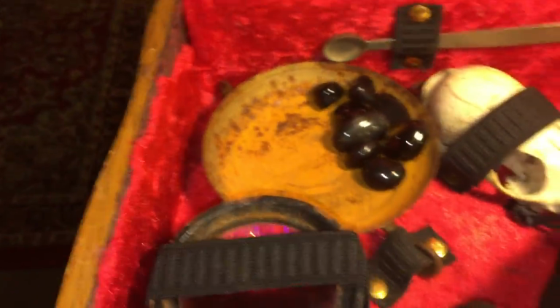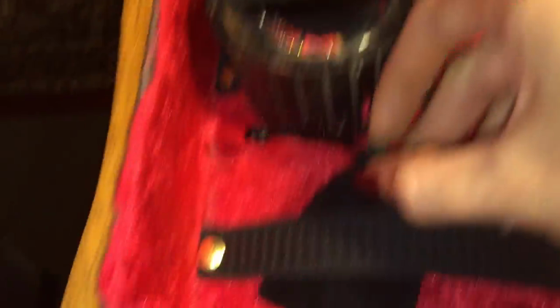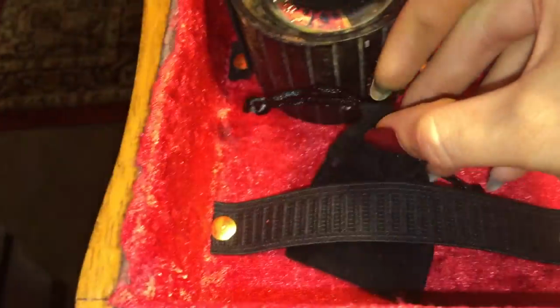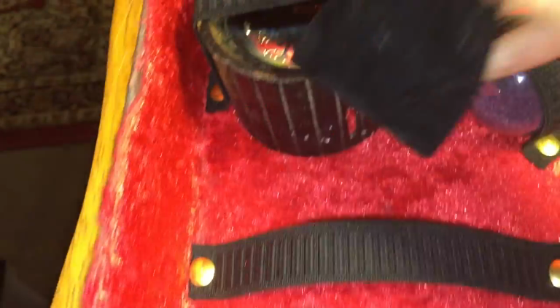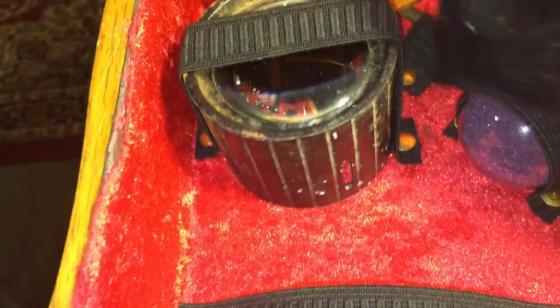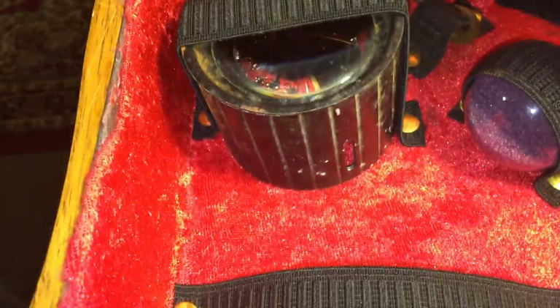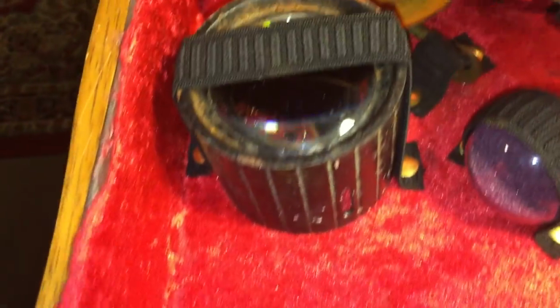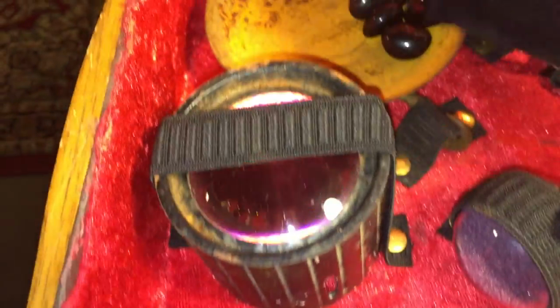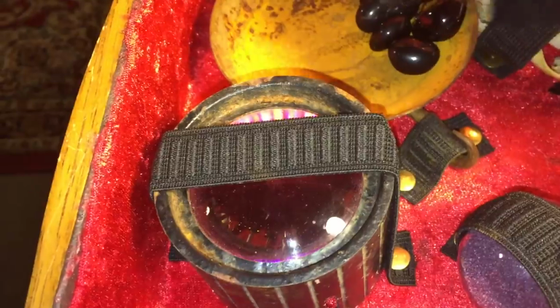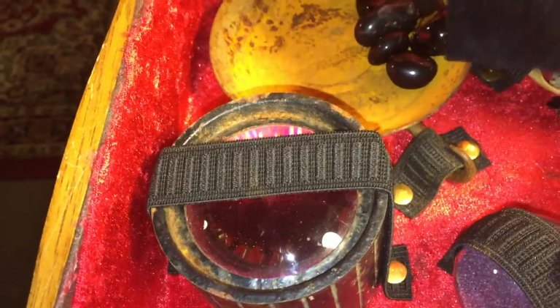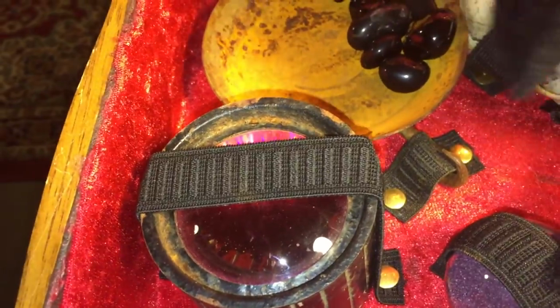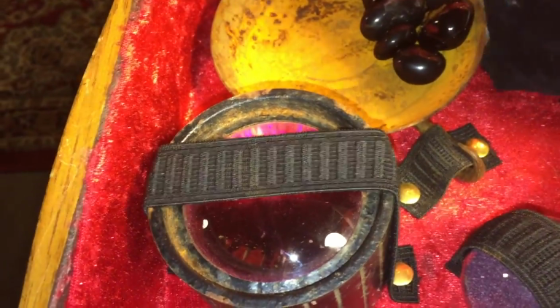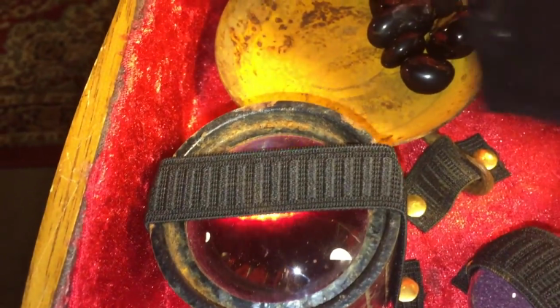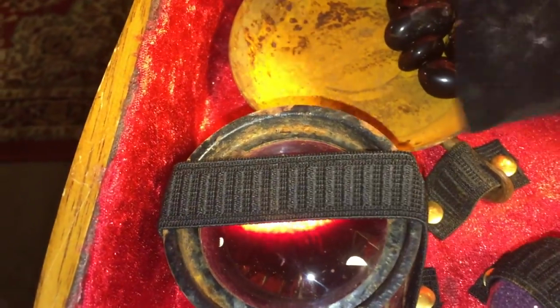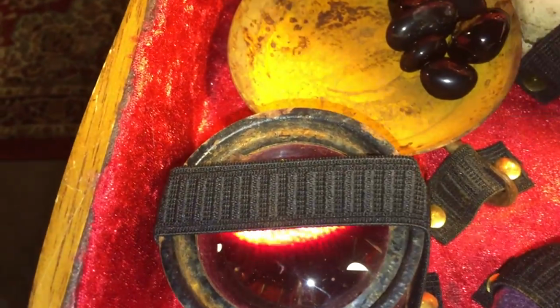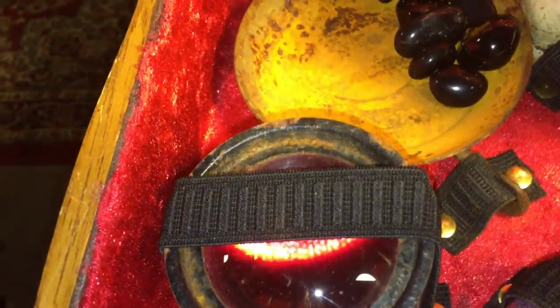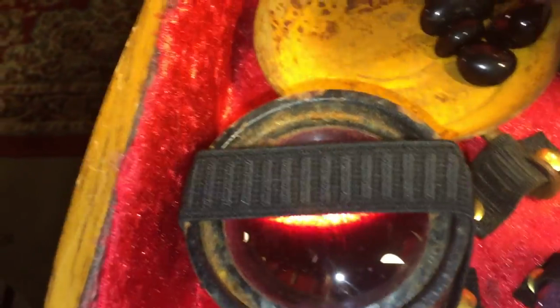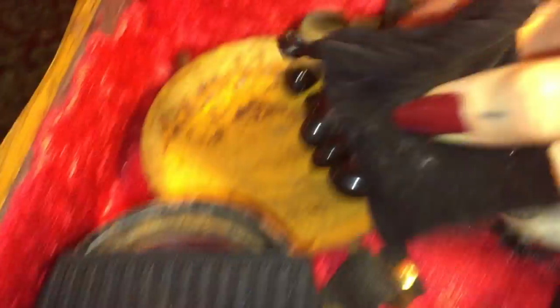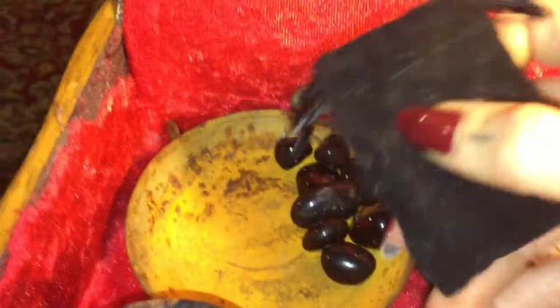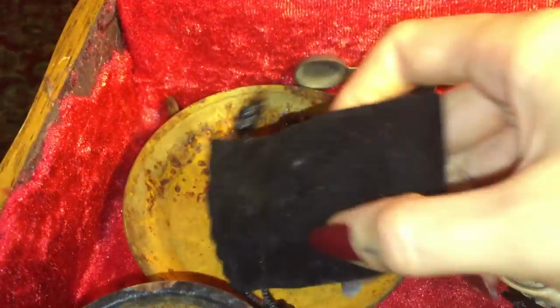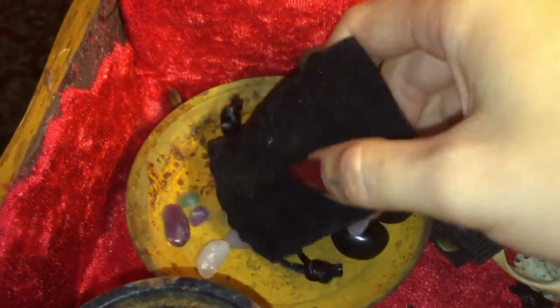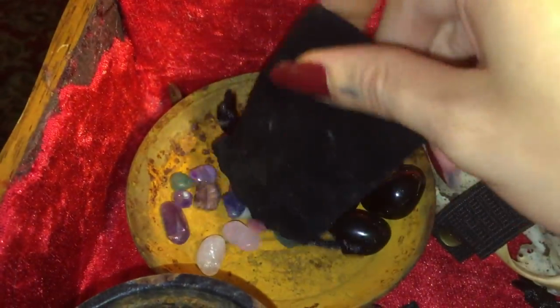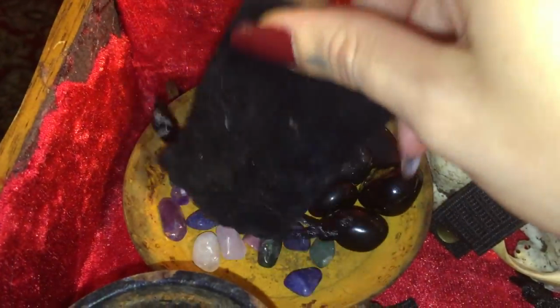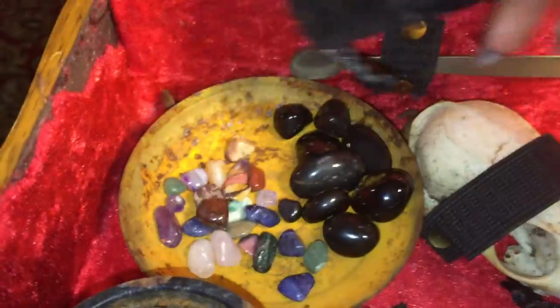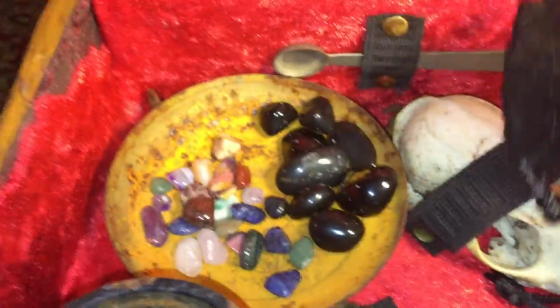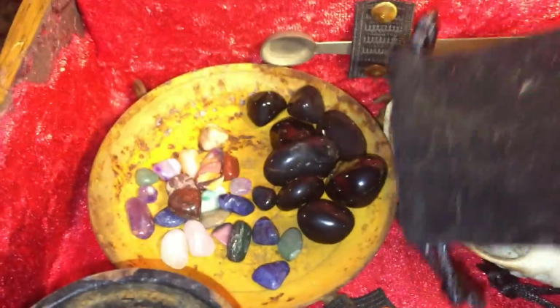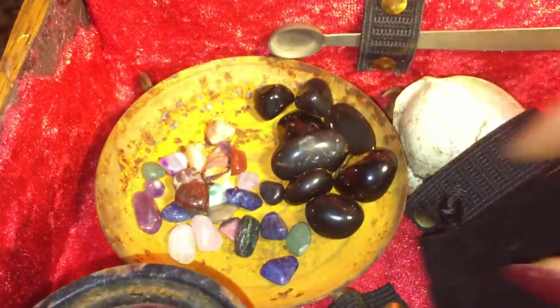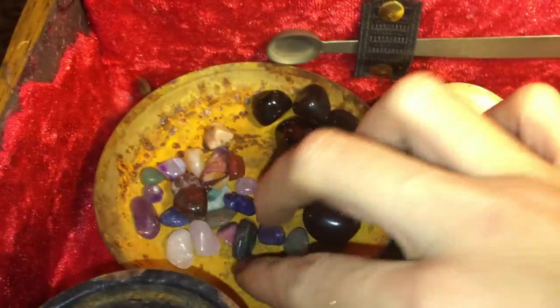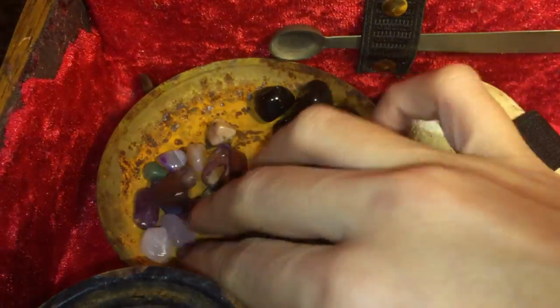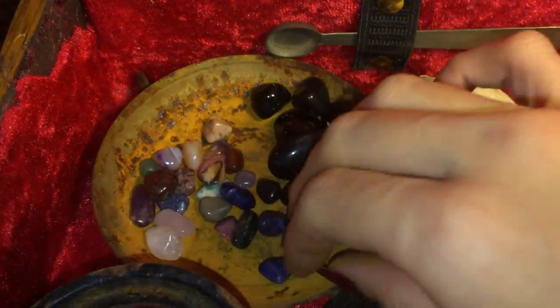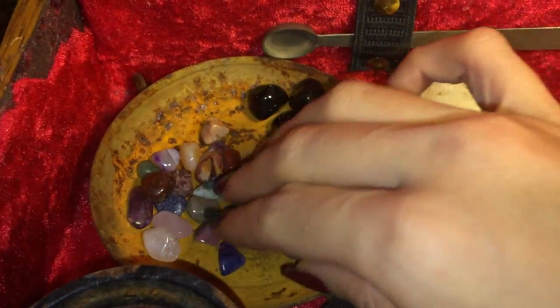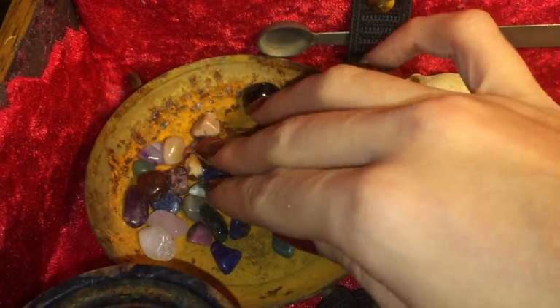Inside of this little sack here are just random little polished stones that you can use for various reasons.